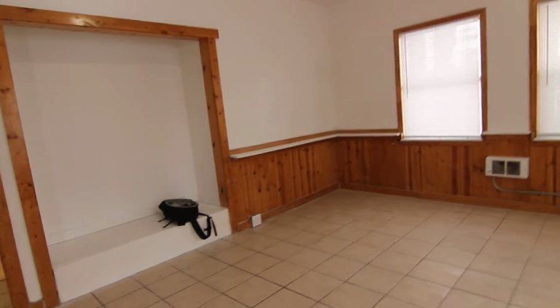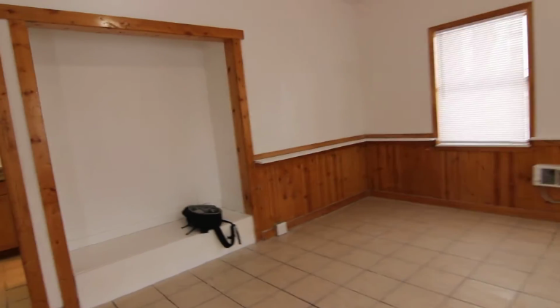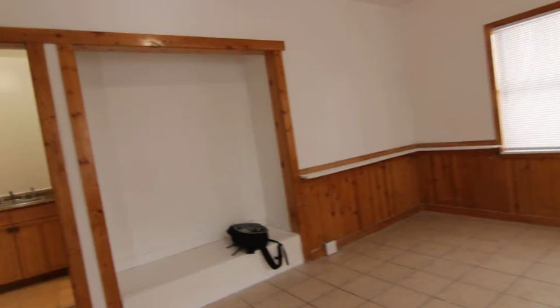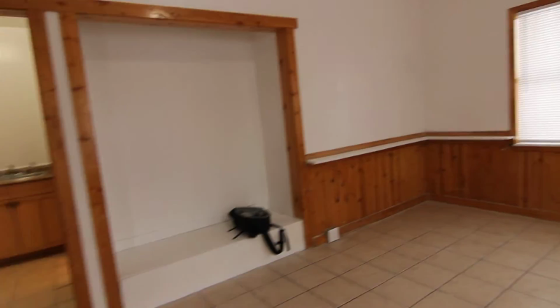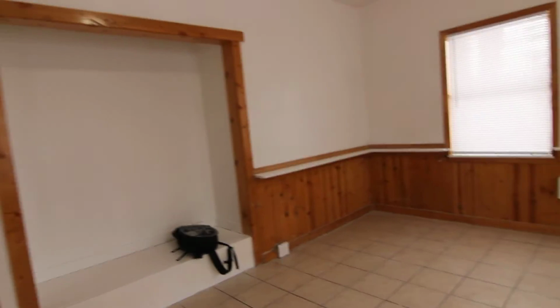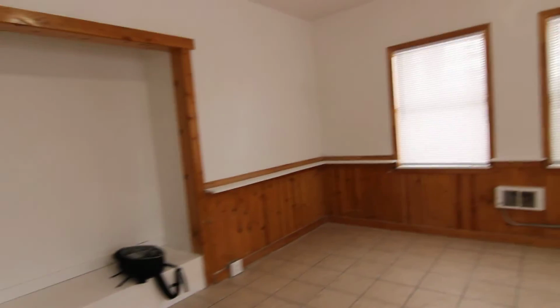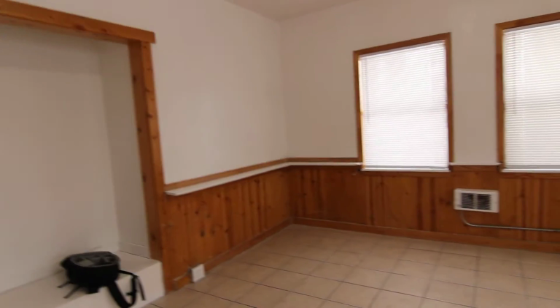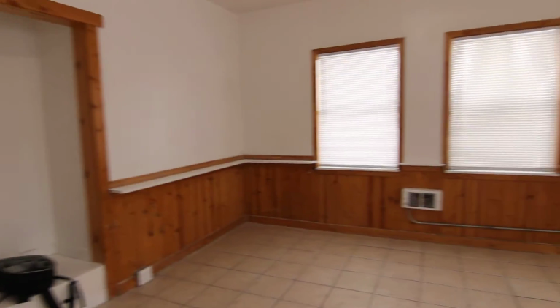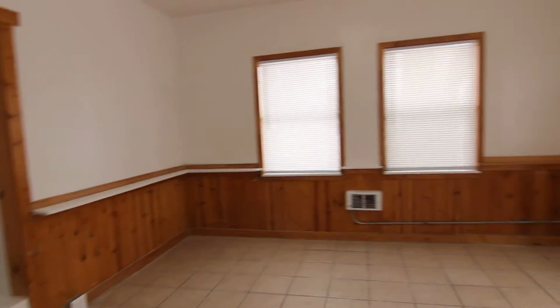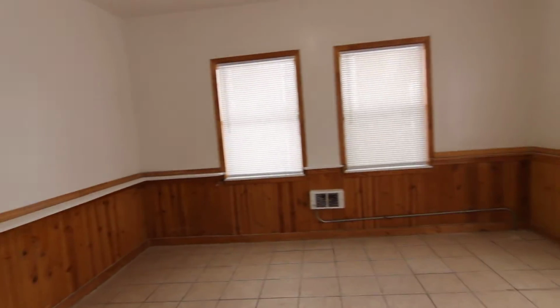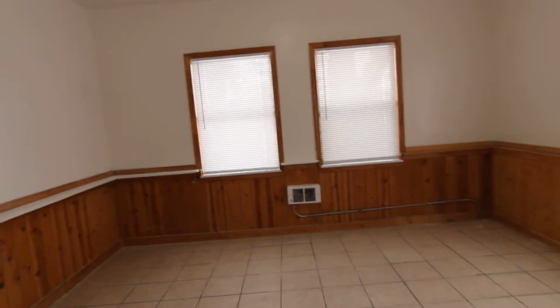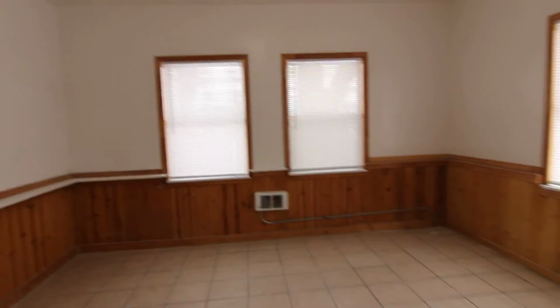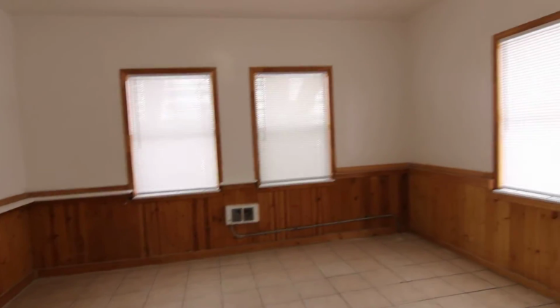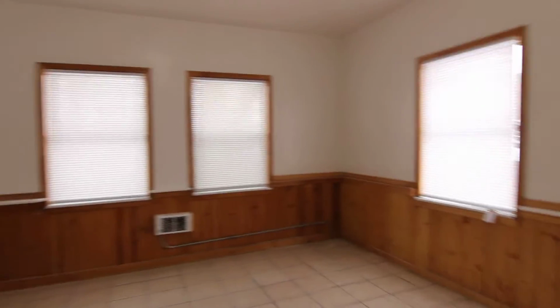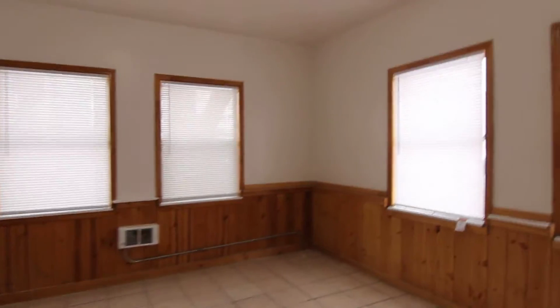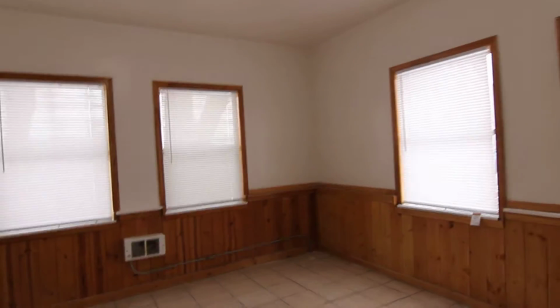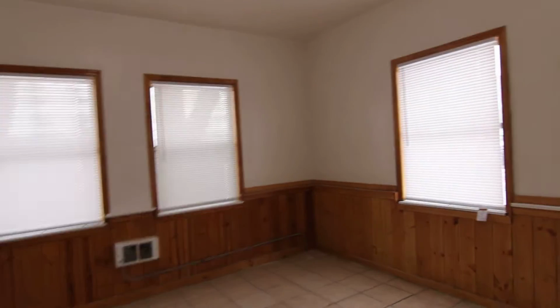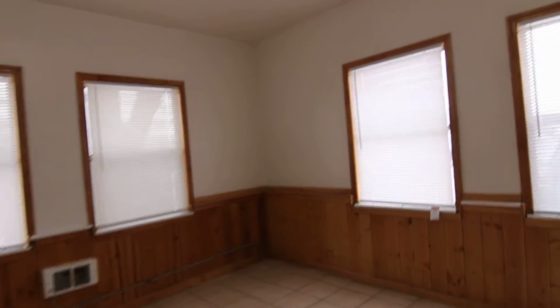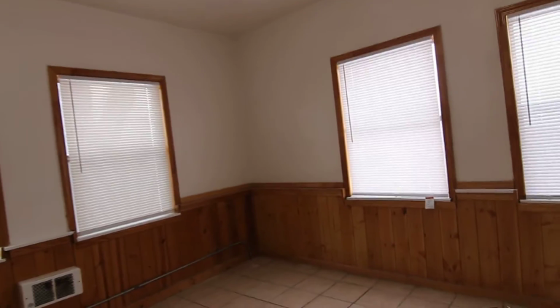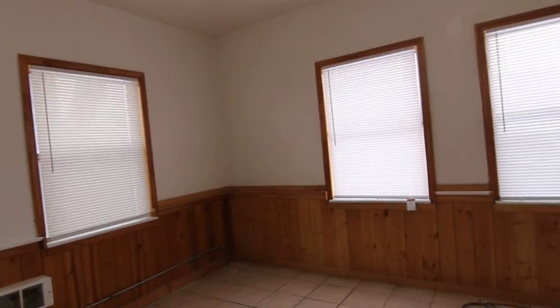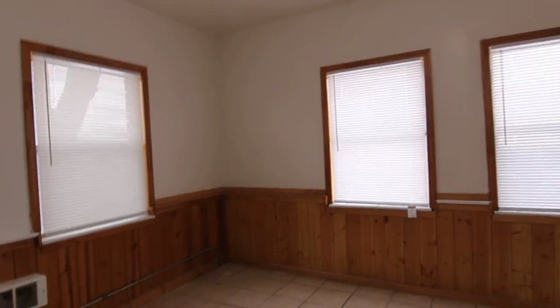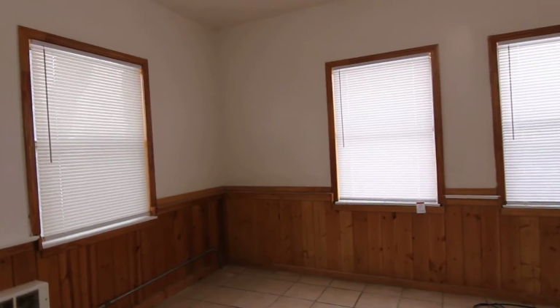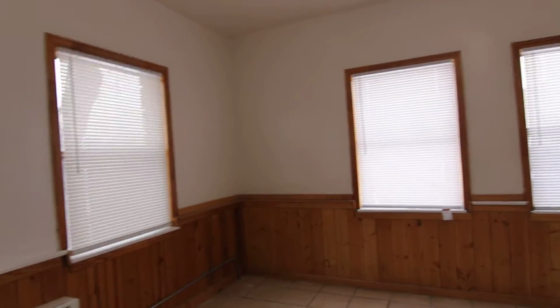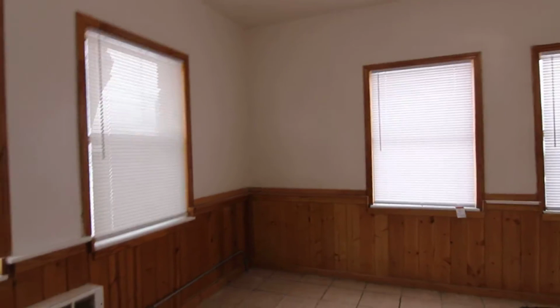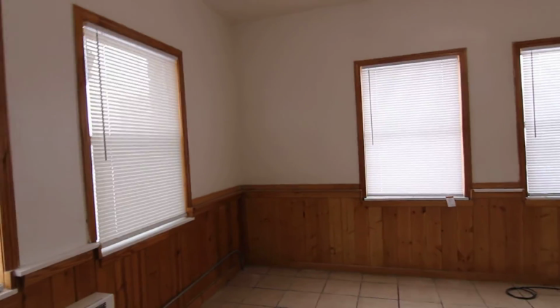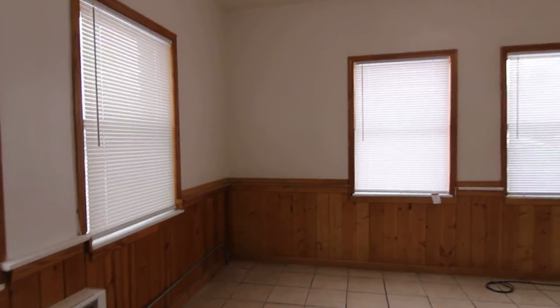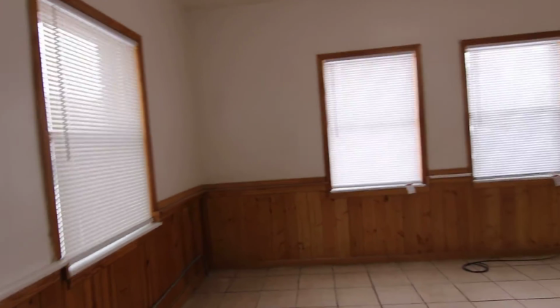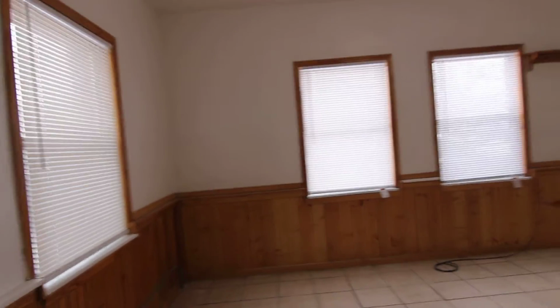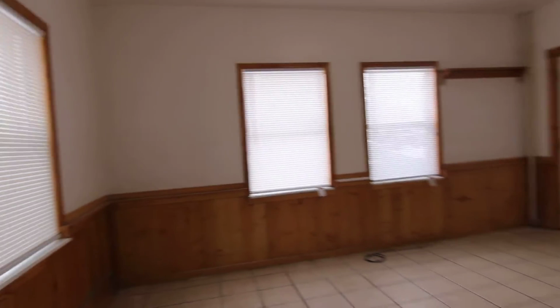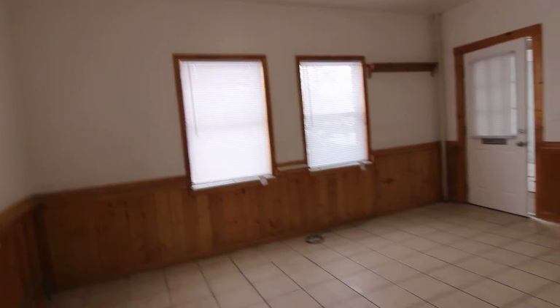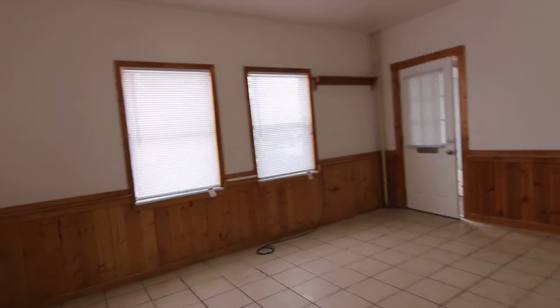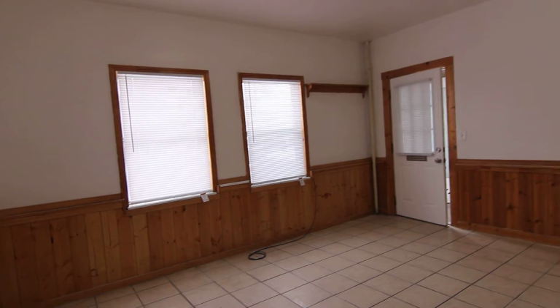As we first walk in, you can see the nice, large living area with multiple windows for natural lighting.